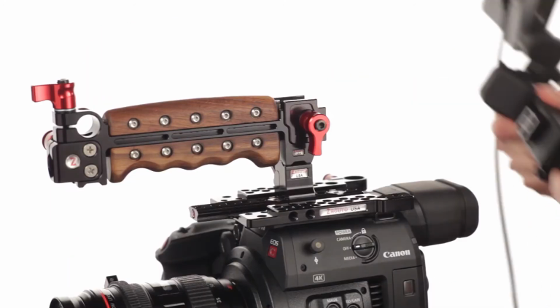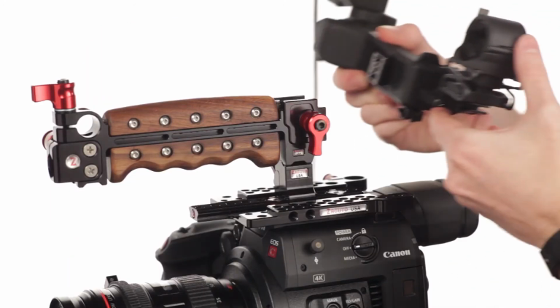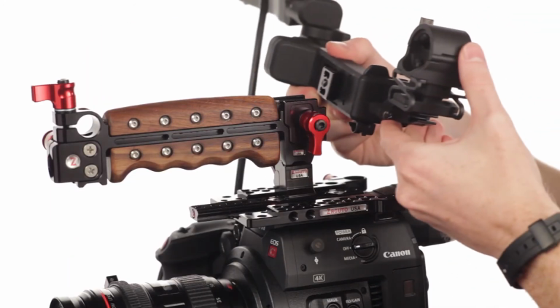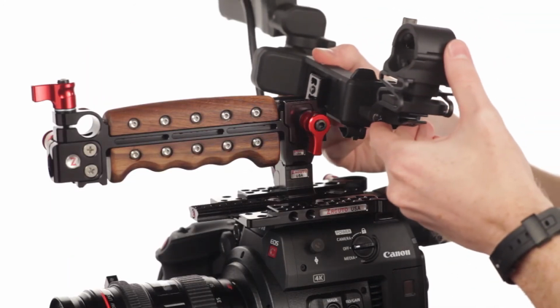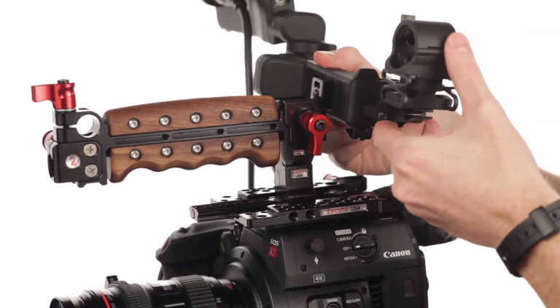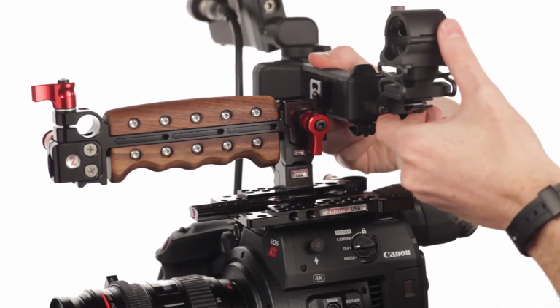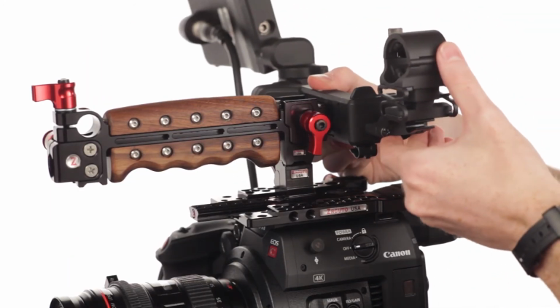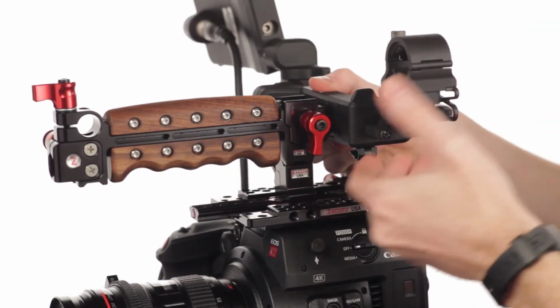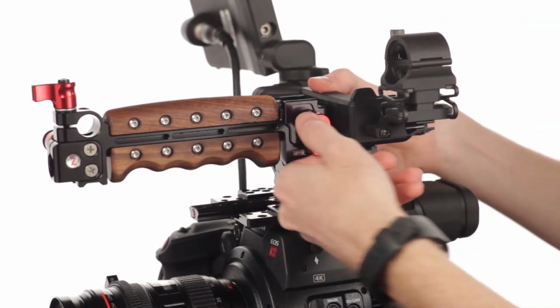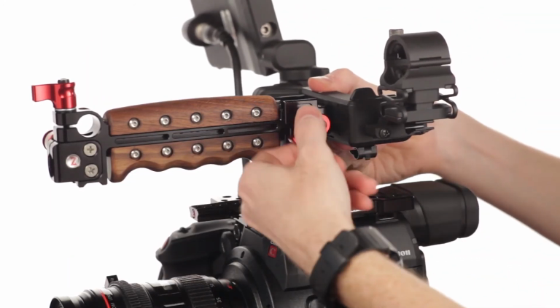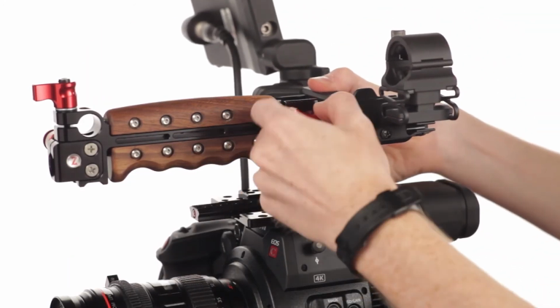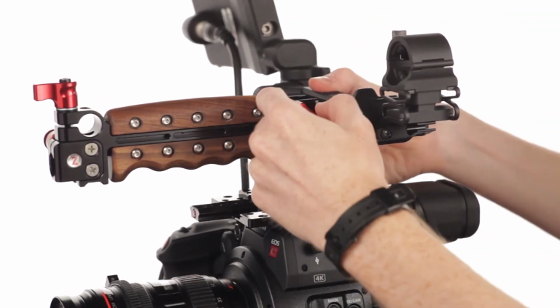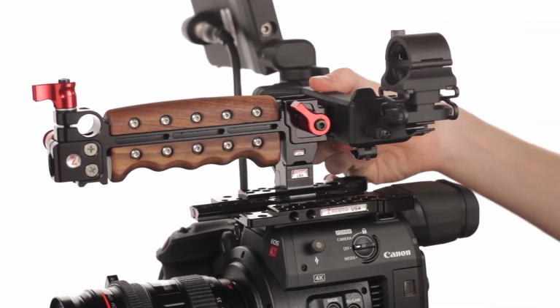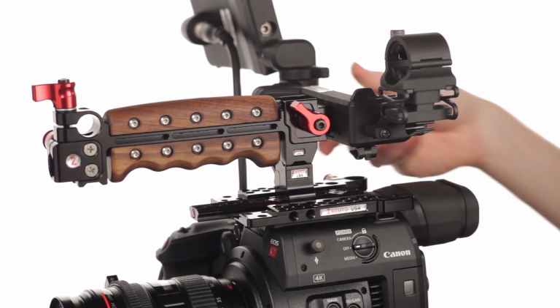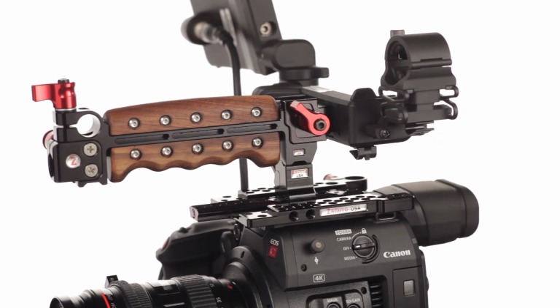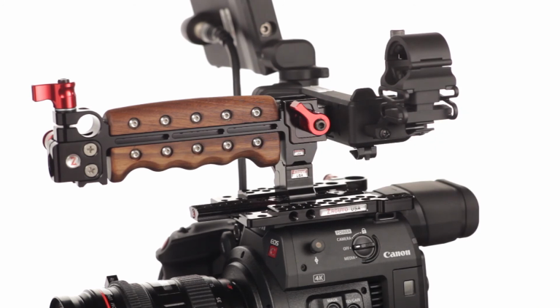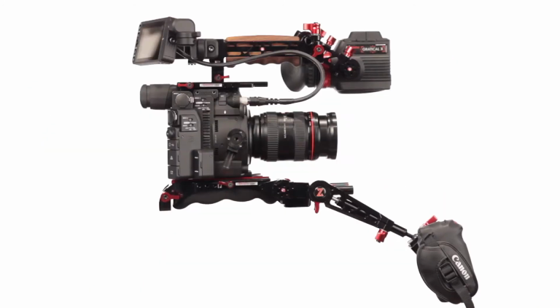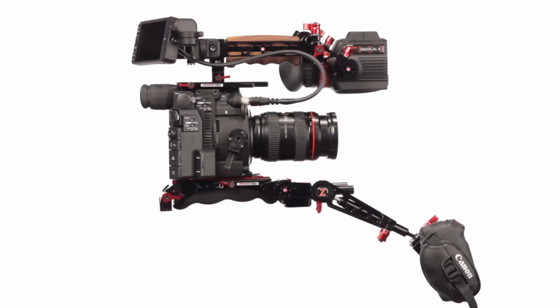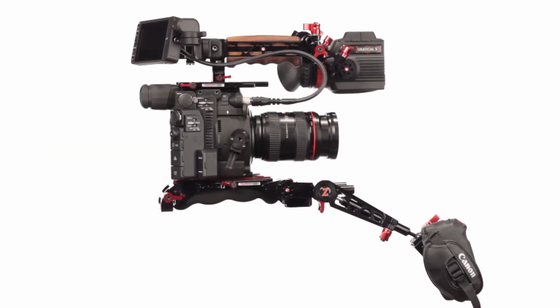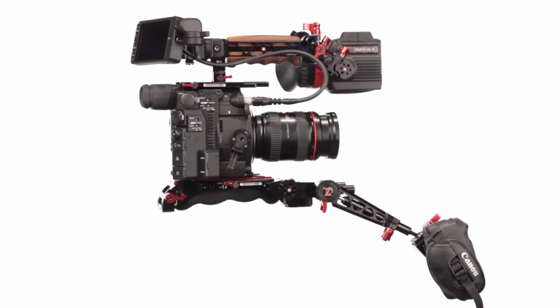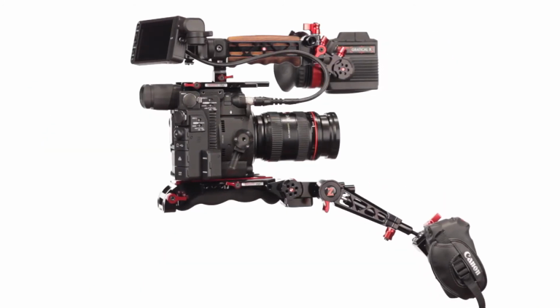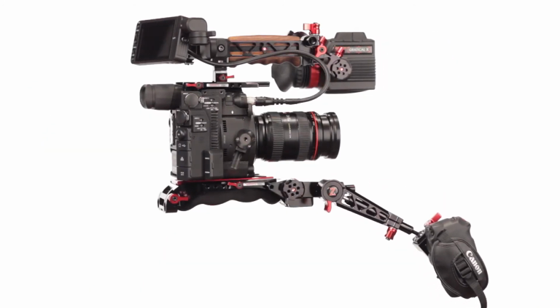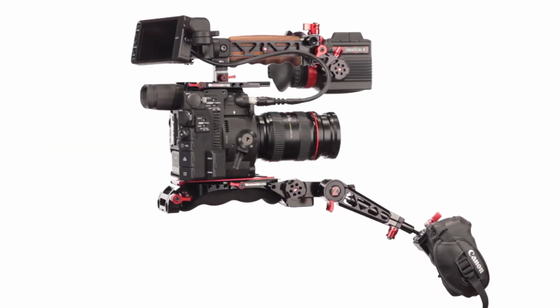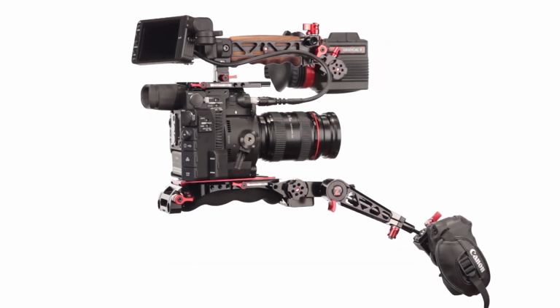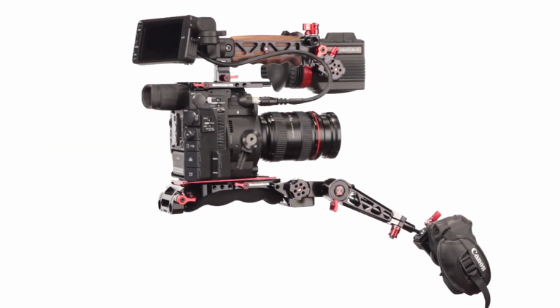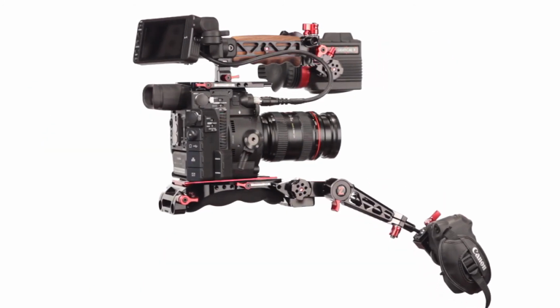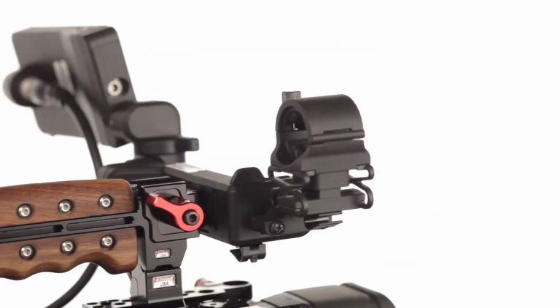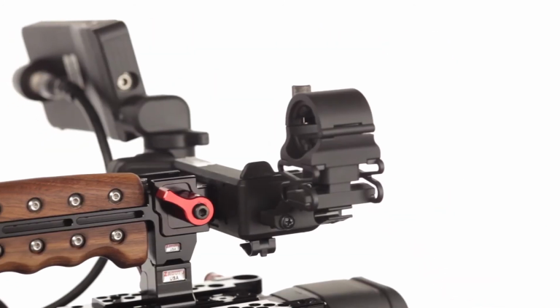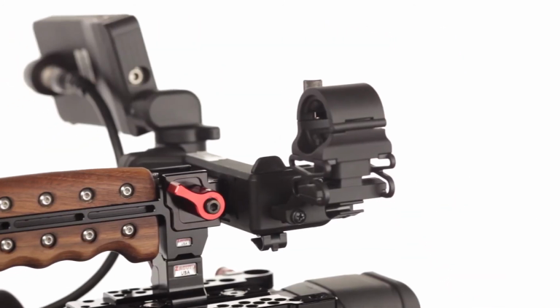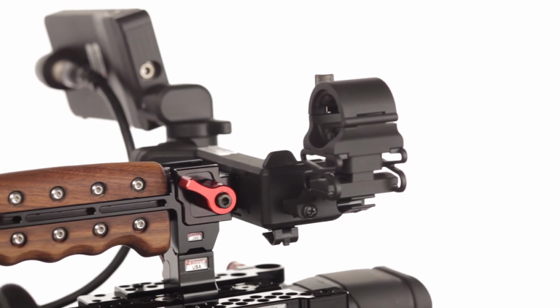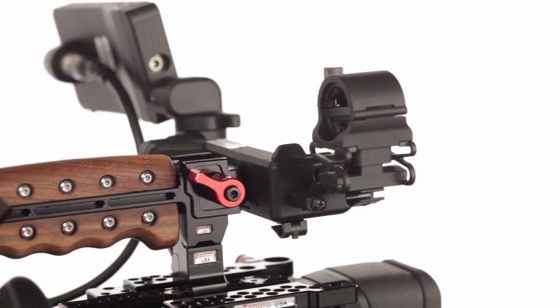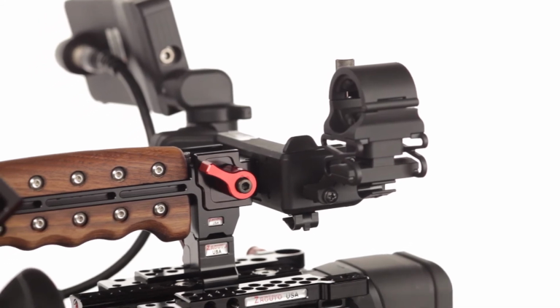The C200 LCD mount is a no-twist, rock-solid solution for attaching the C200 LCD to your Zacuto recoil handle, allowing you more flexibility and multiple configurations.